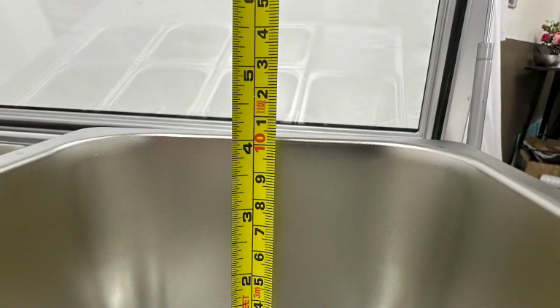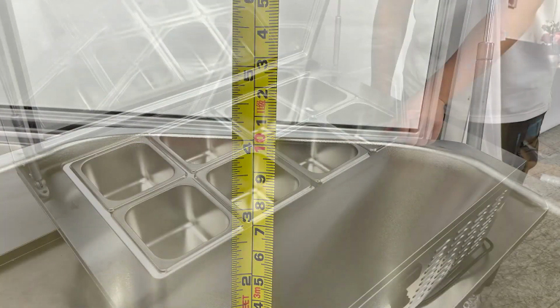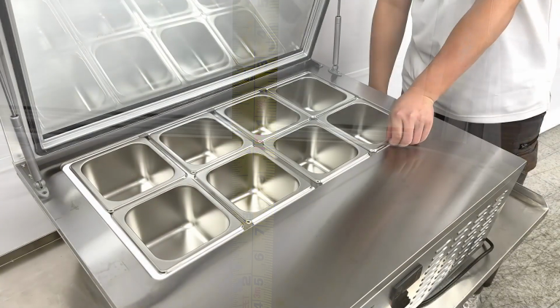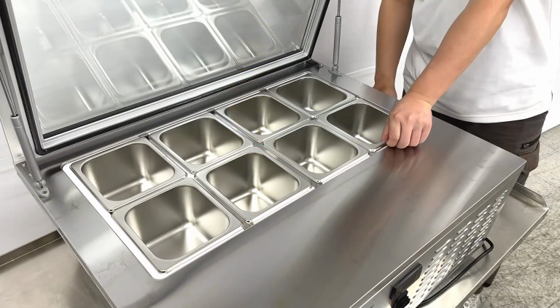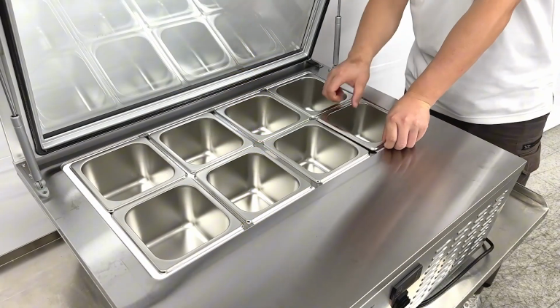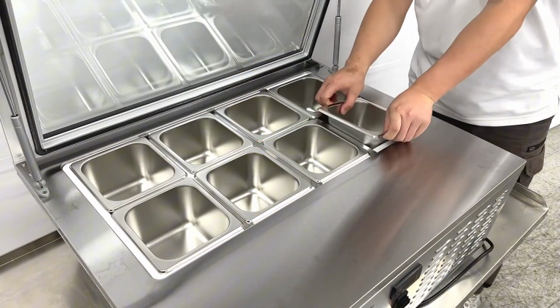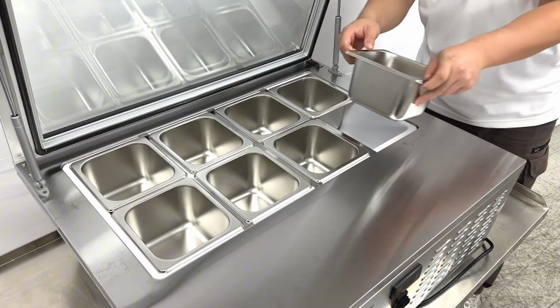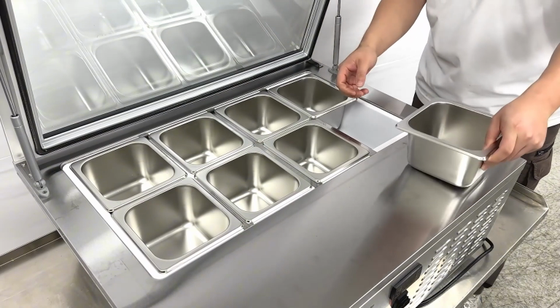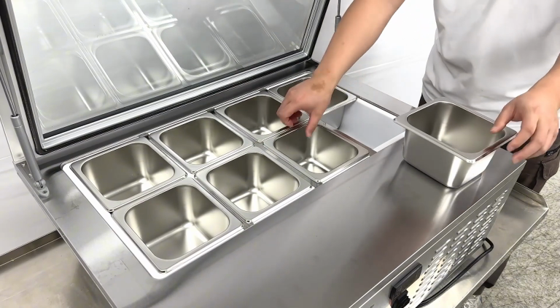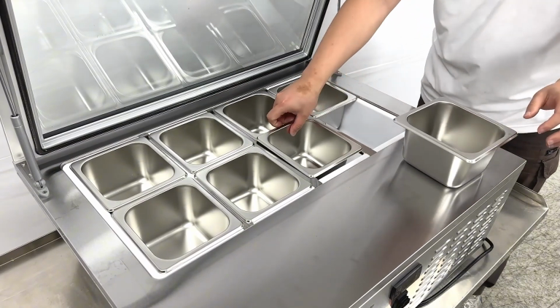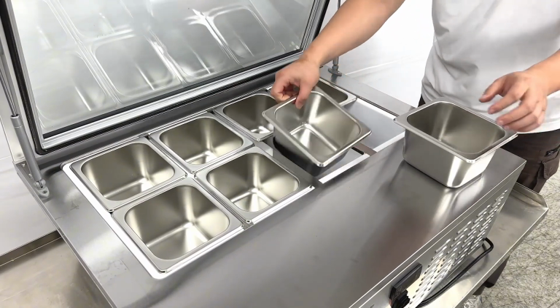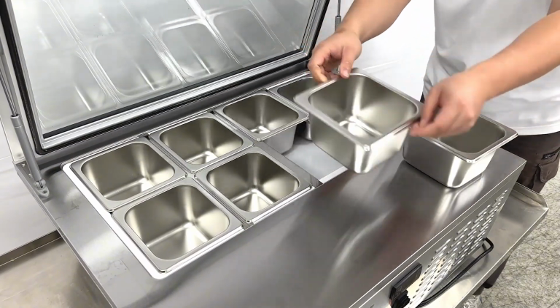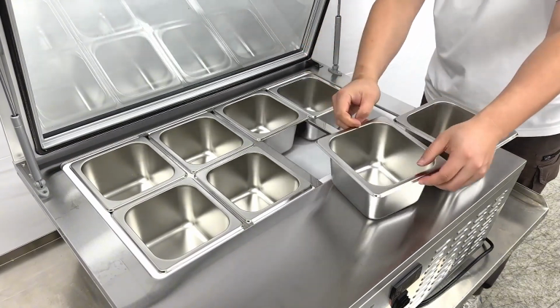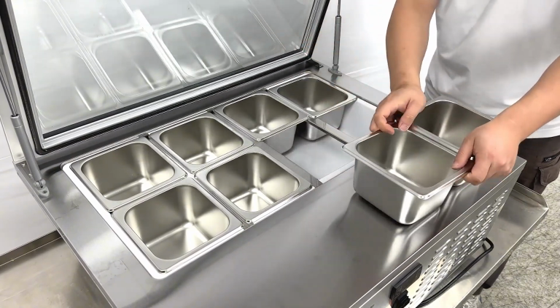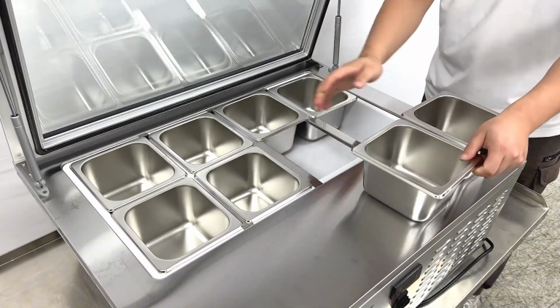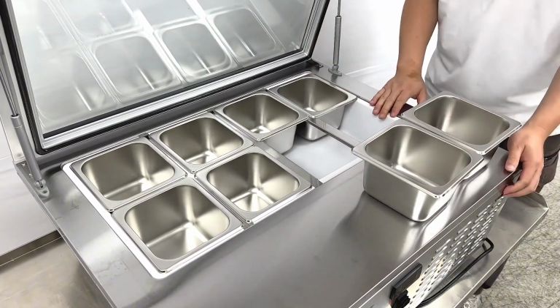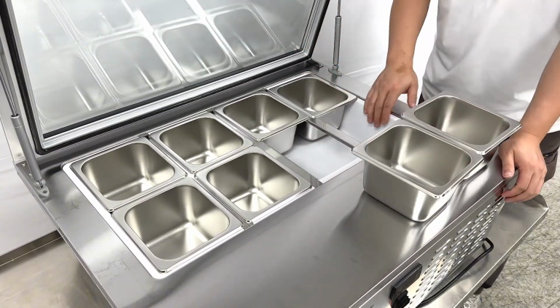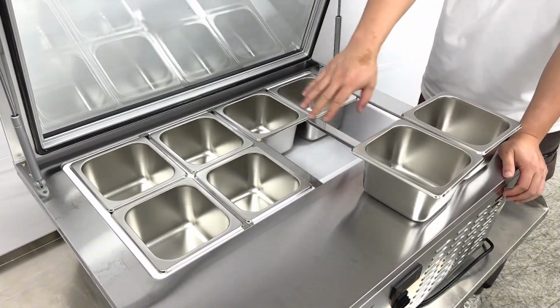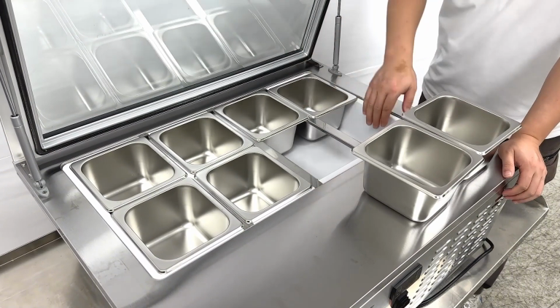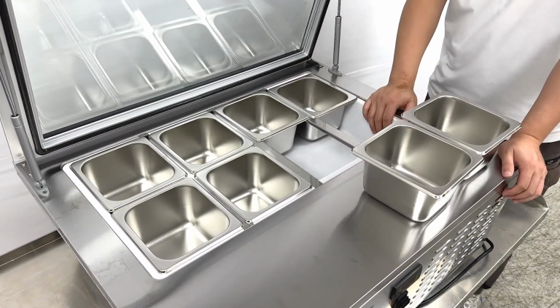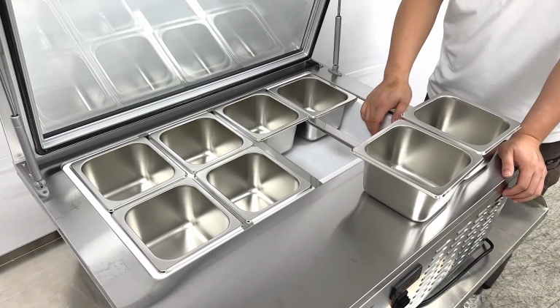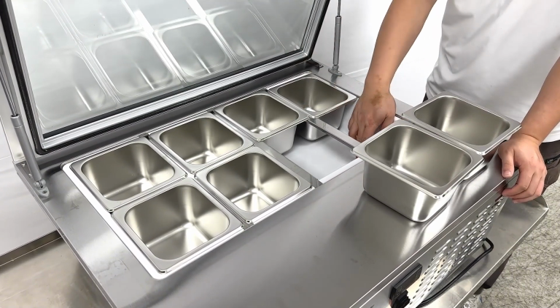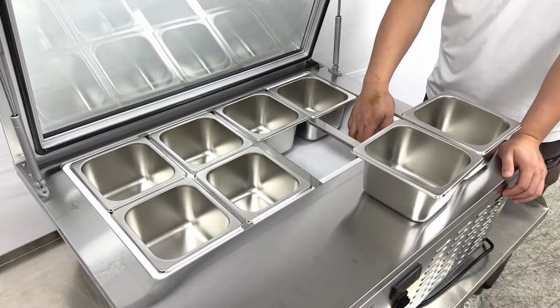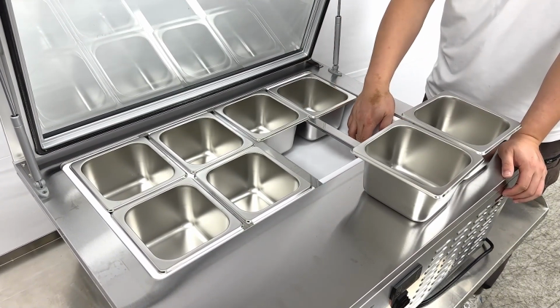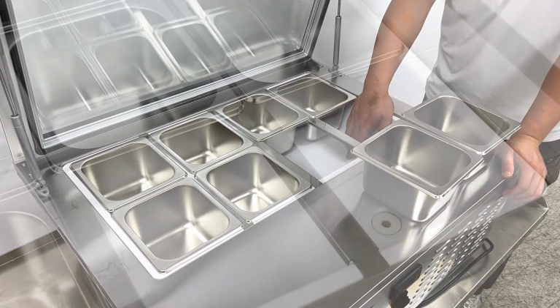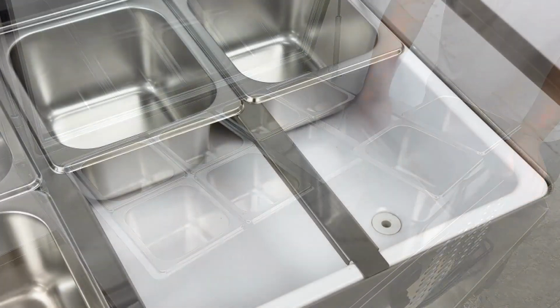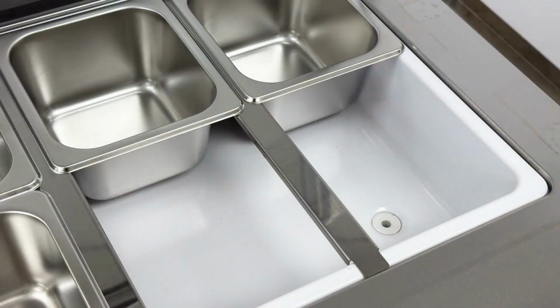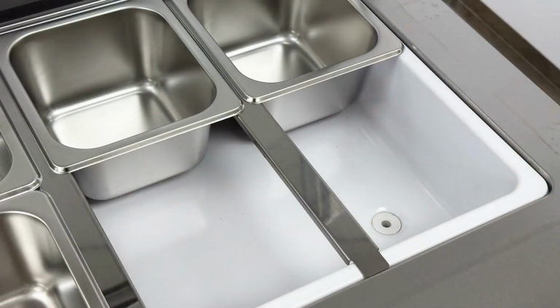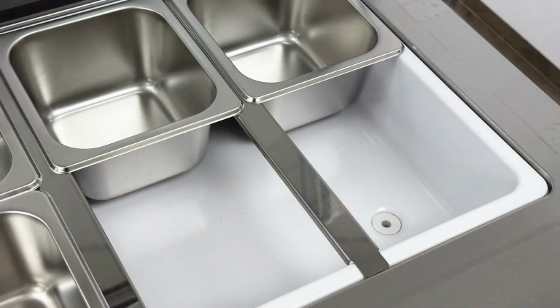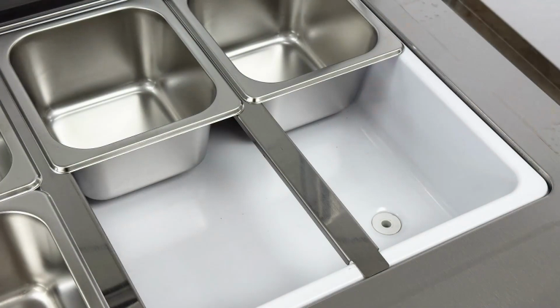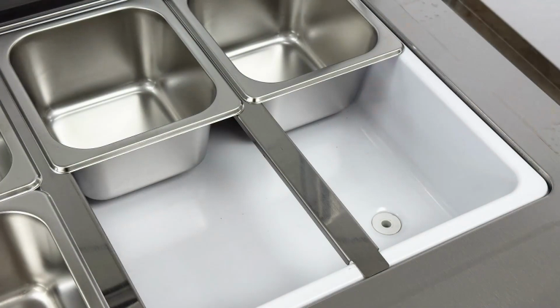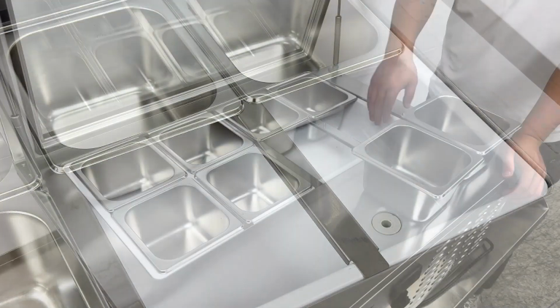All these containers can be removed from the inside so you can clean them. They have water drains, and after you've cleaned everything, you can wipe it out.